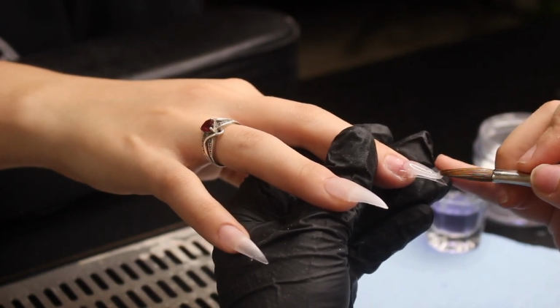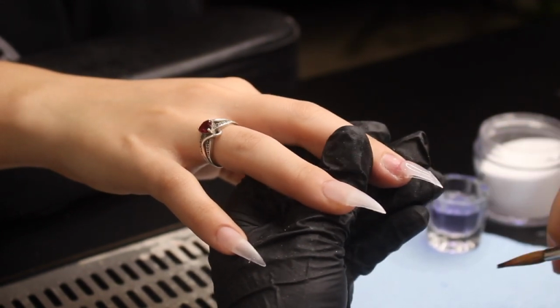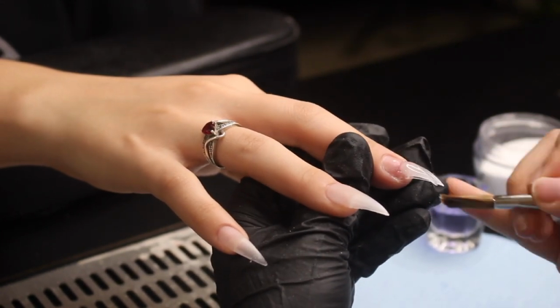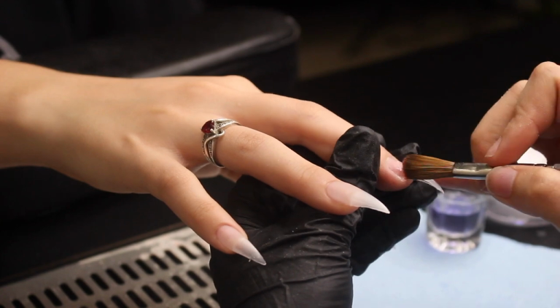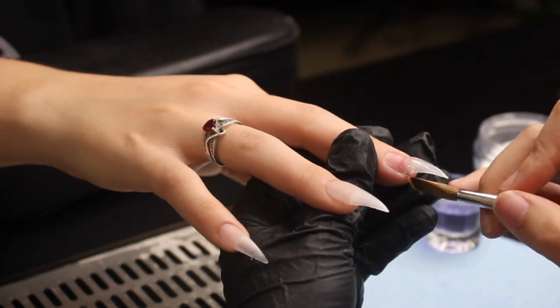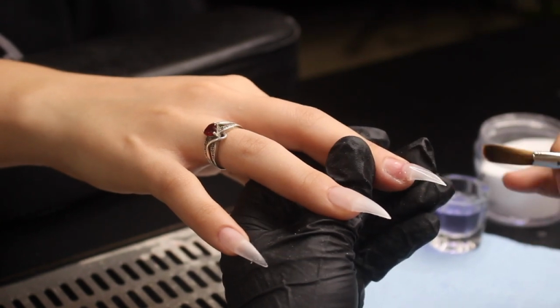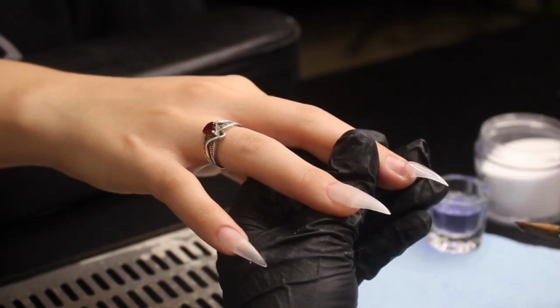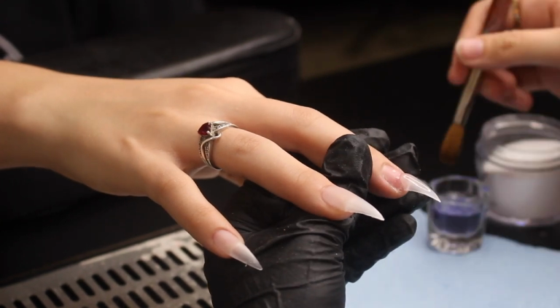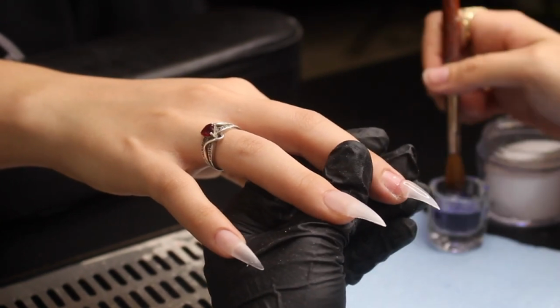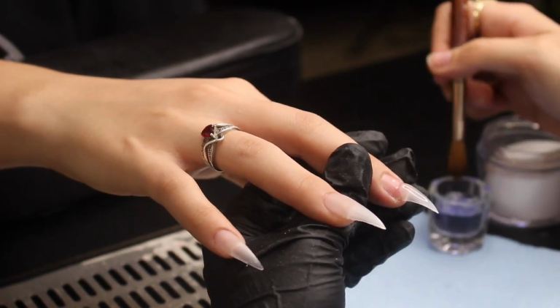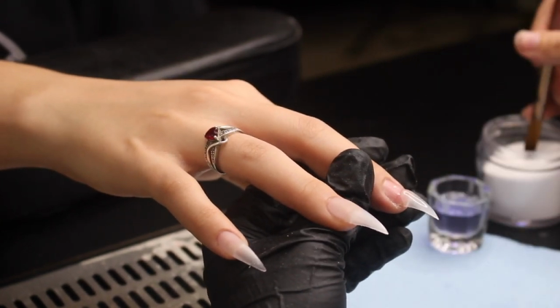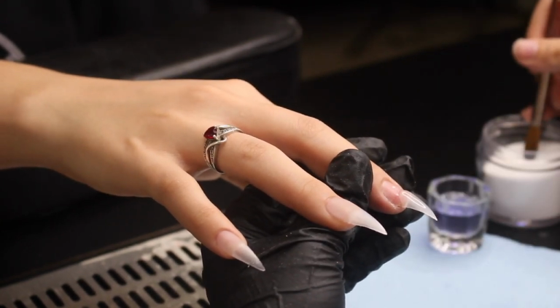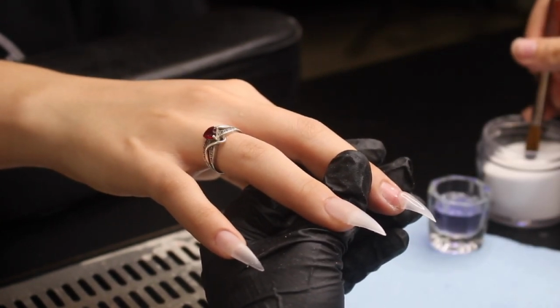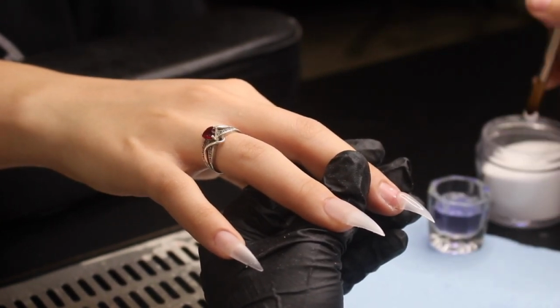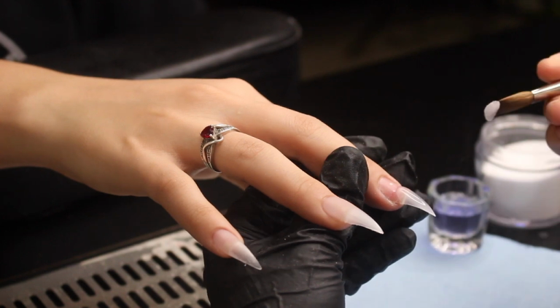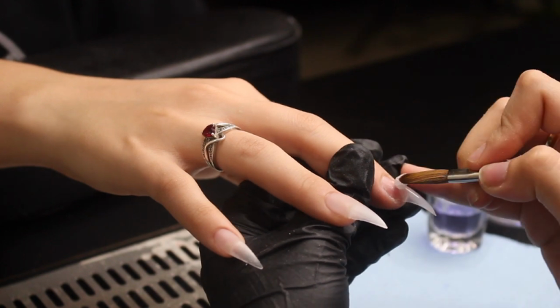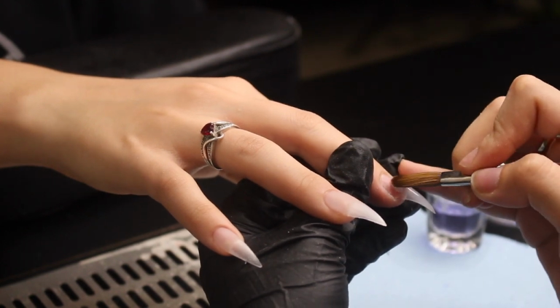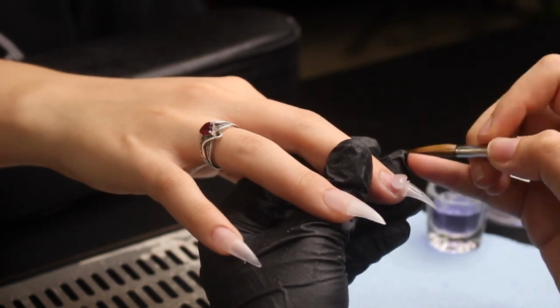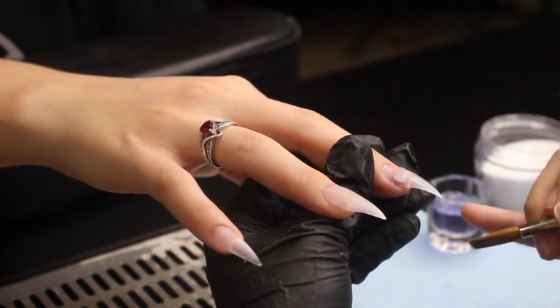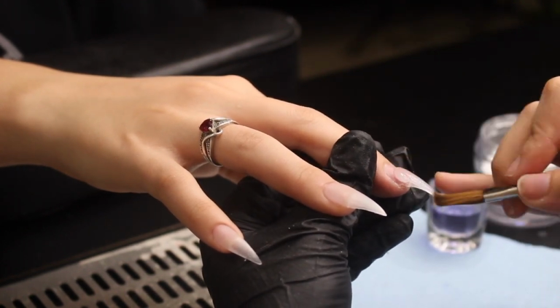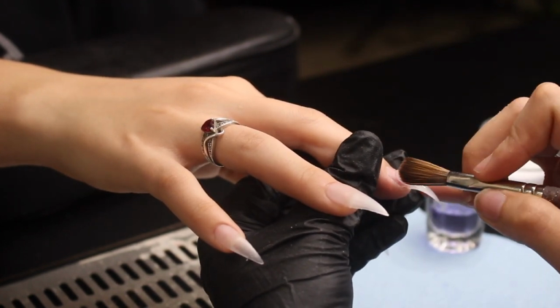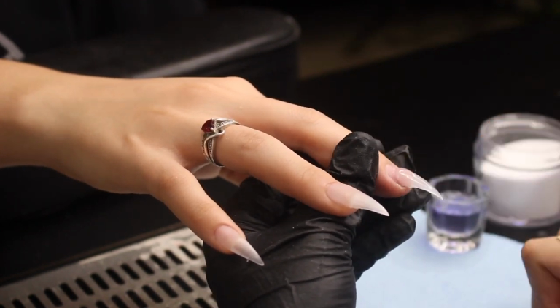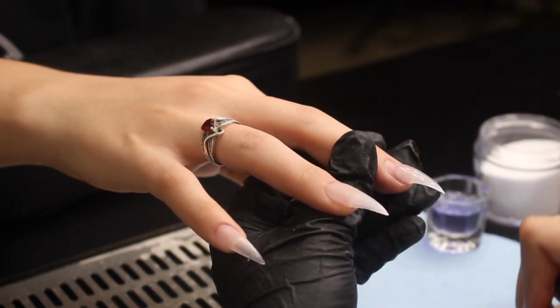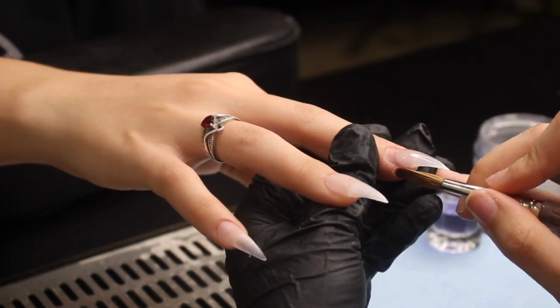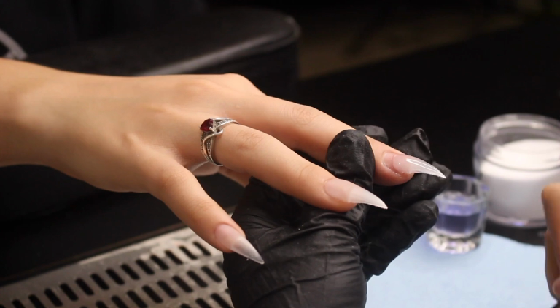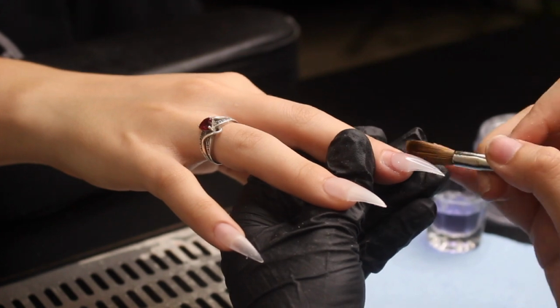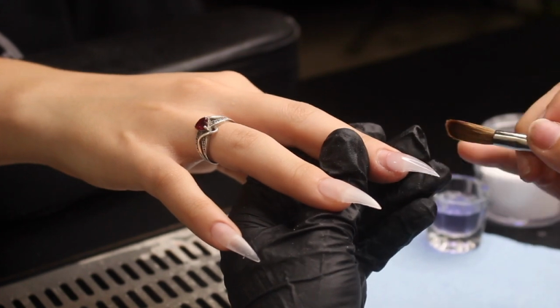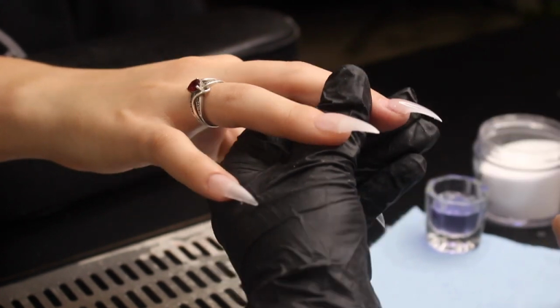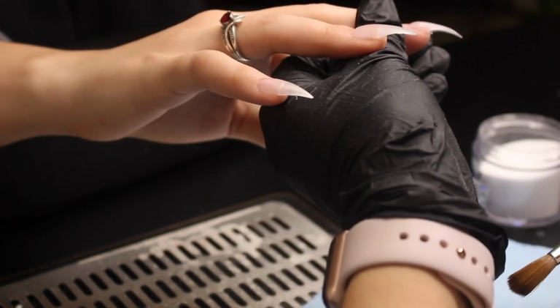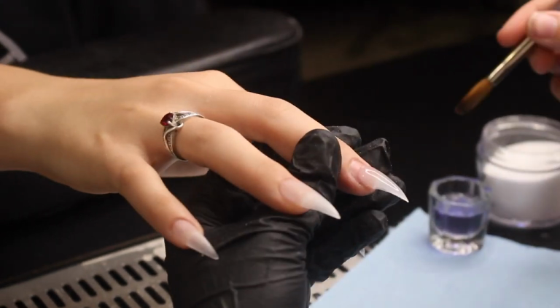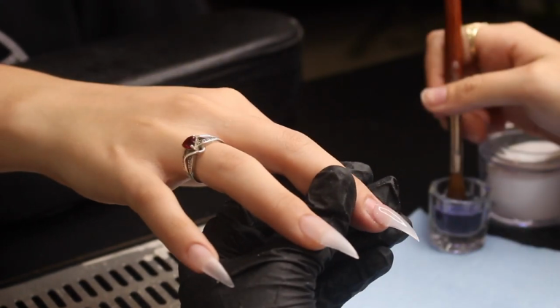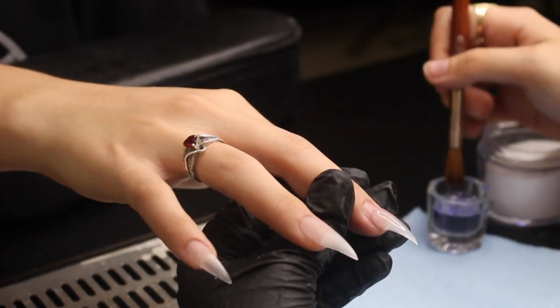I apply the acrylic and slightly drag it down — I don't use a lot of force because if you use too much force you're going to take off all the acrylic you just applied. You want to make sure that your nails have a really nice curve to them and that they're not flat.